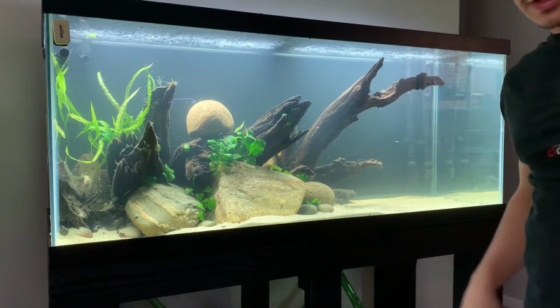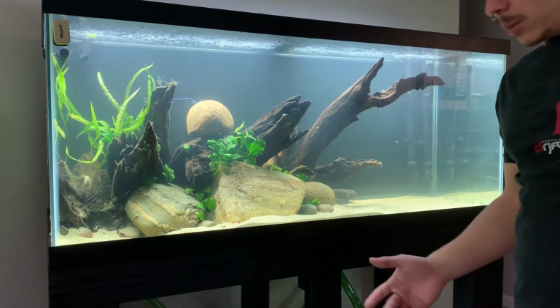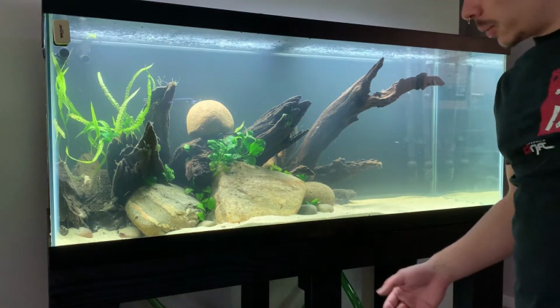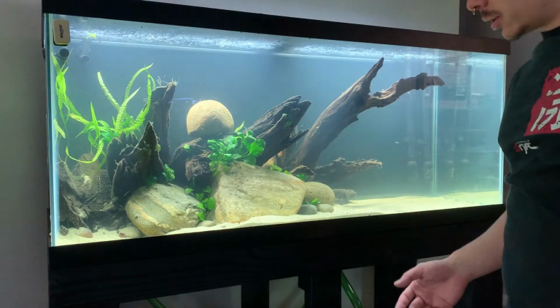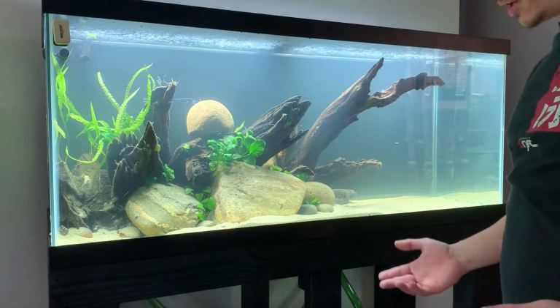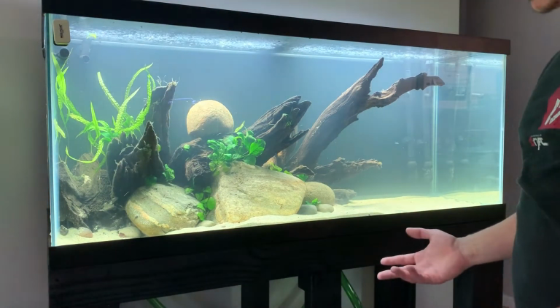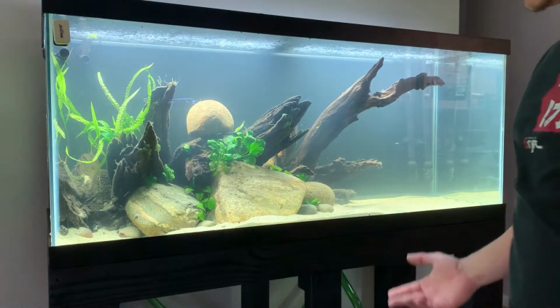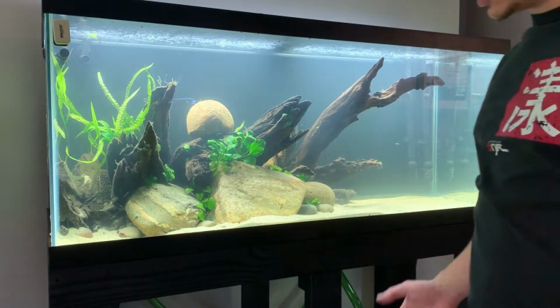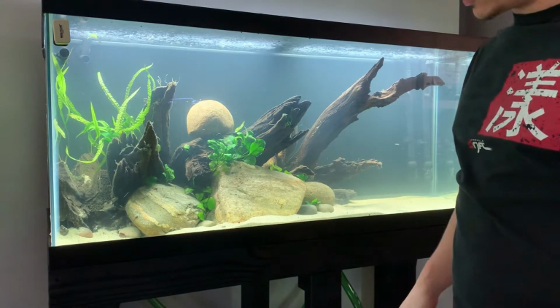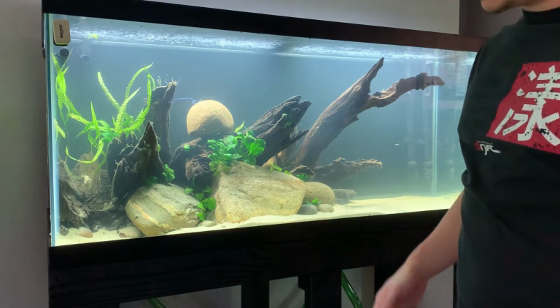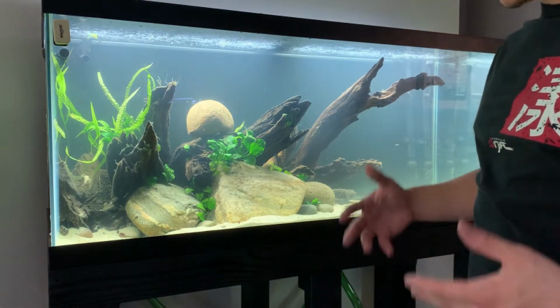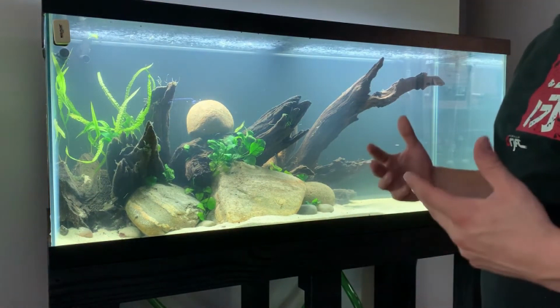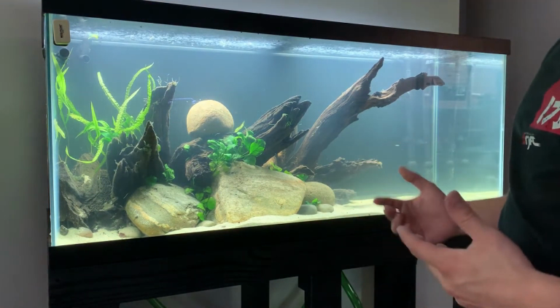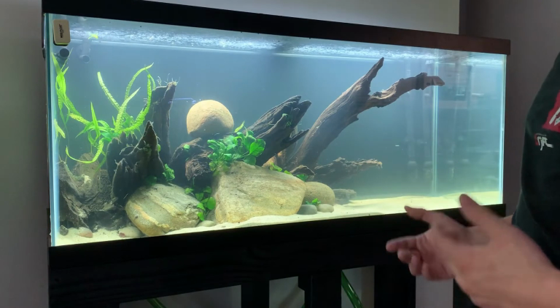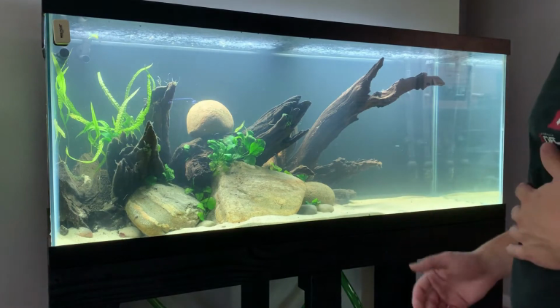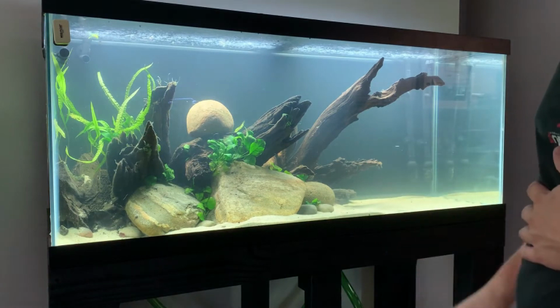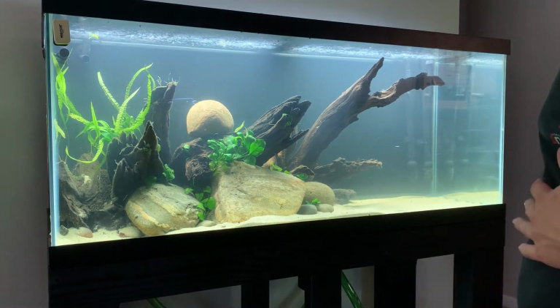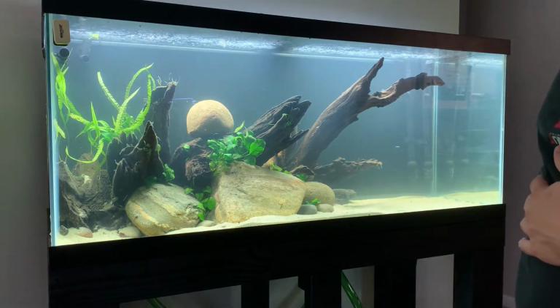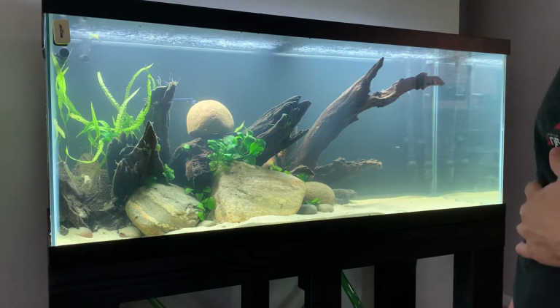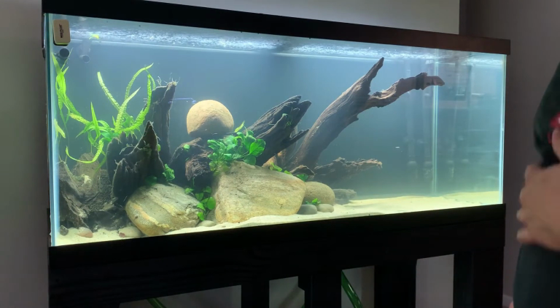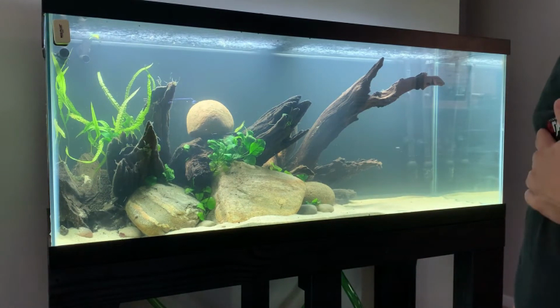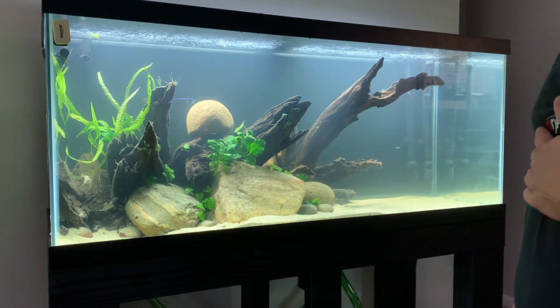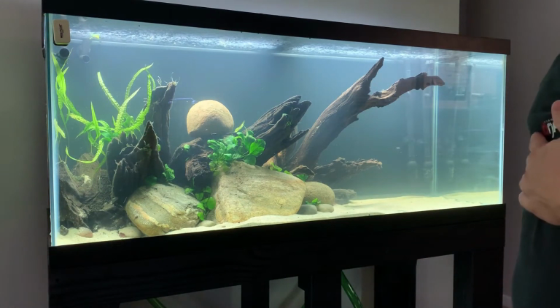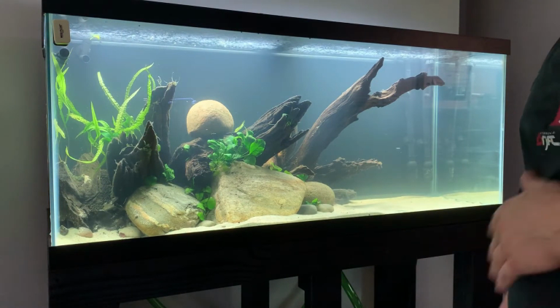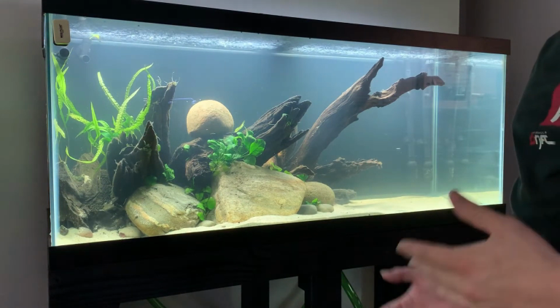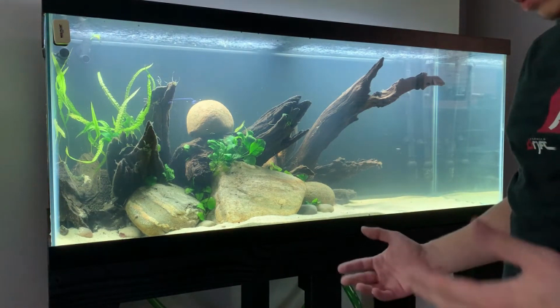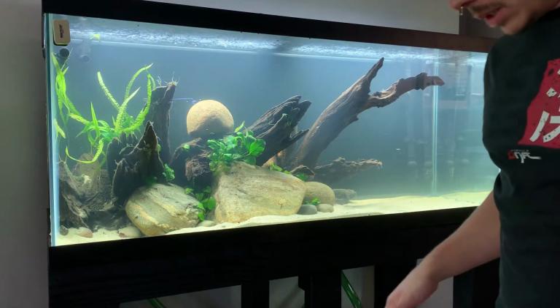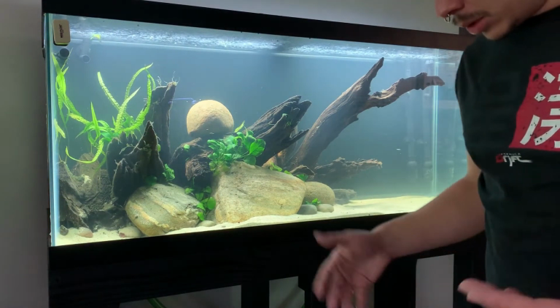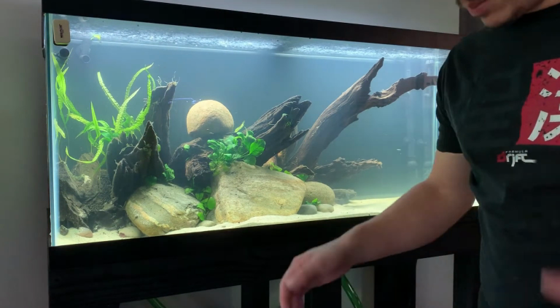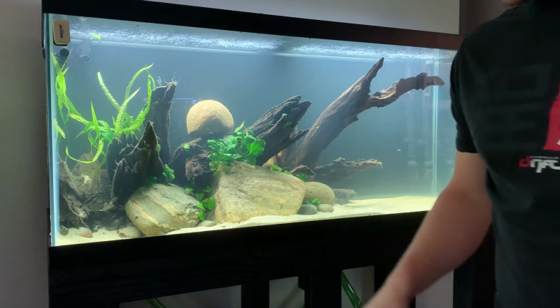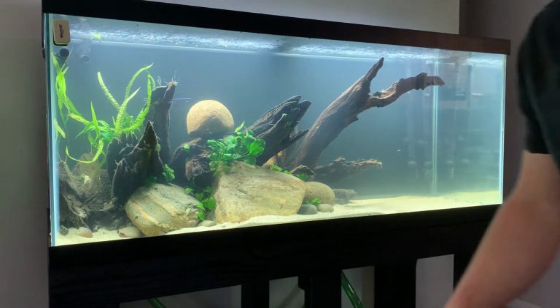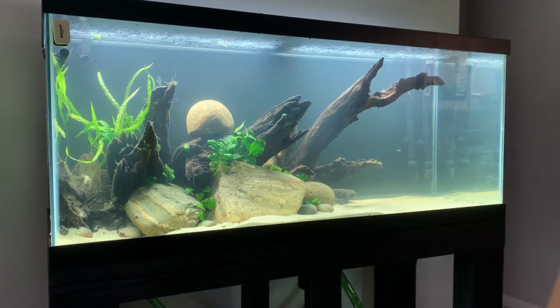At this point we need to start figuring out where the Bulbitis is going to go because it's much, much bigger than the Anubias. I'm going to grab a few pieces and try to map some stuff out.